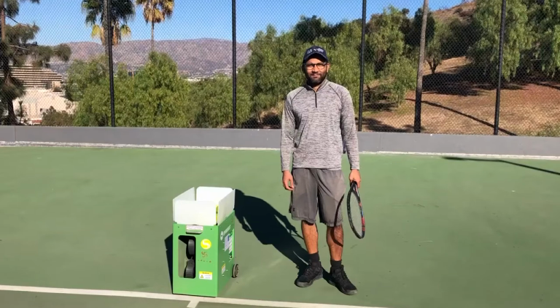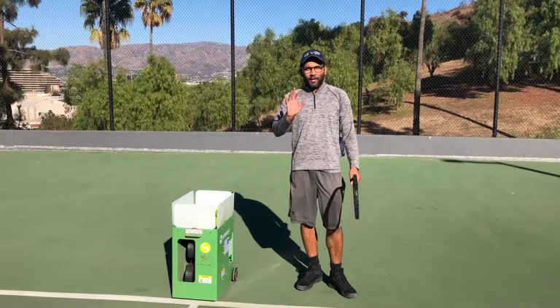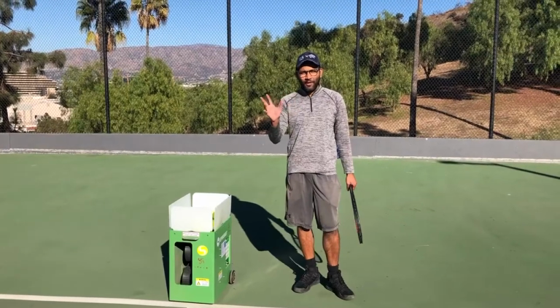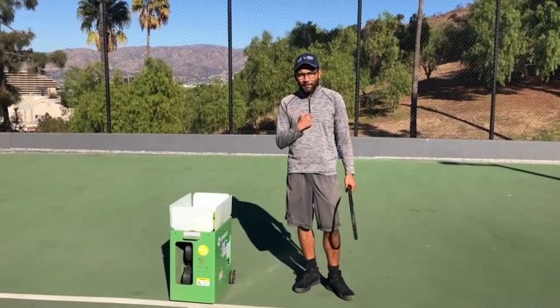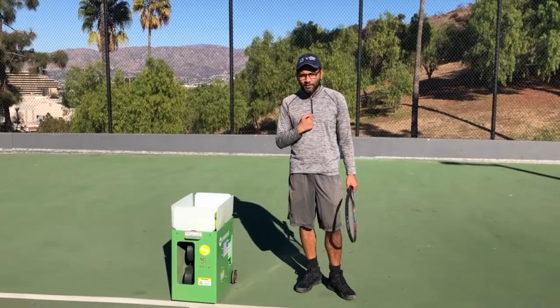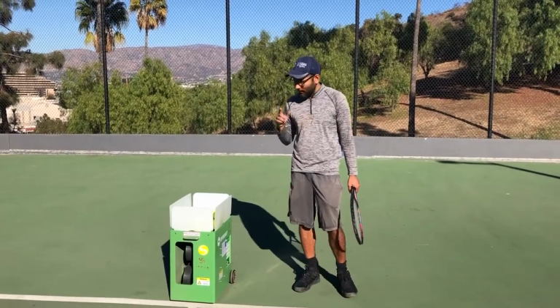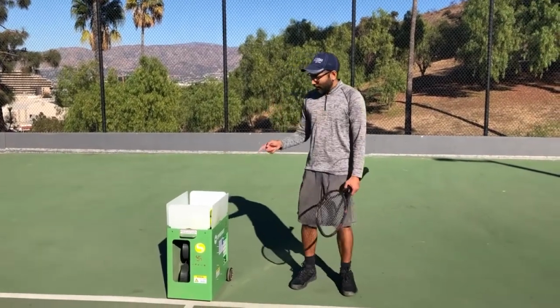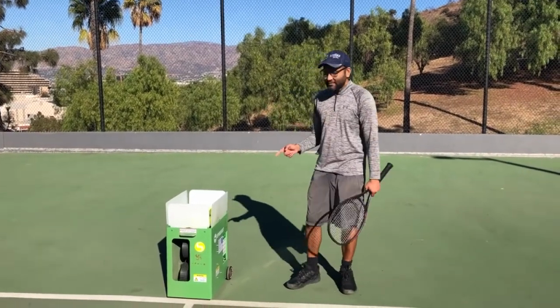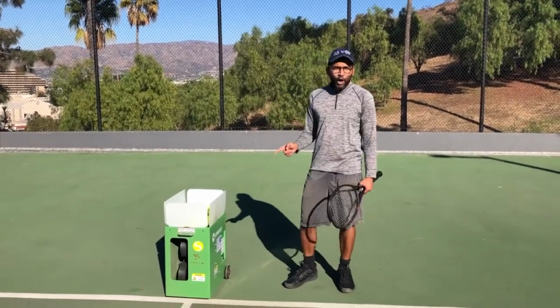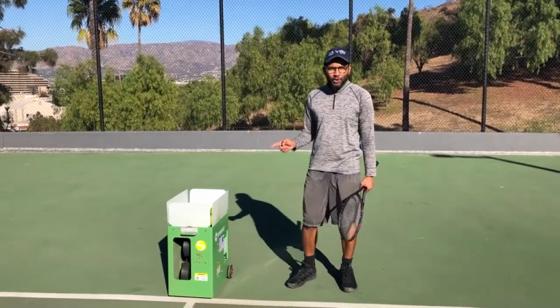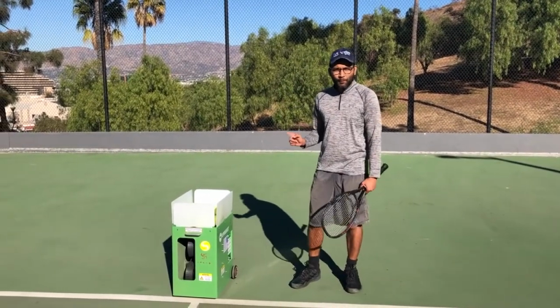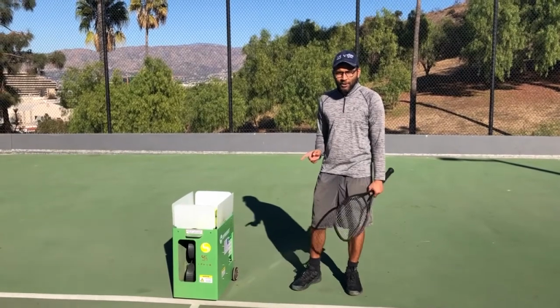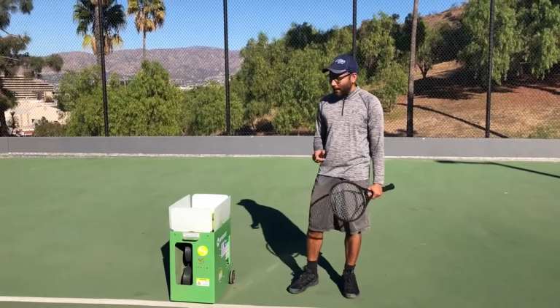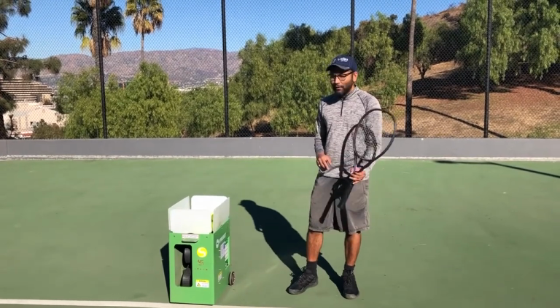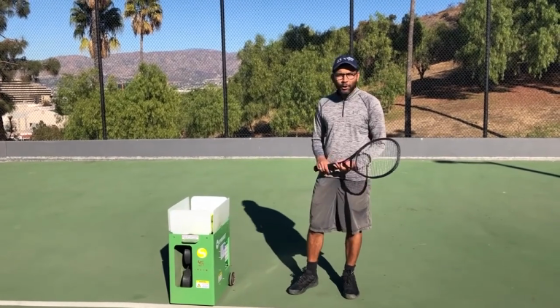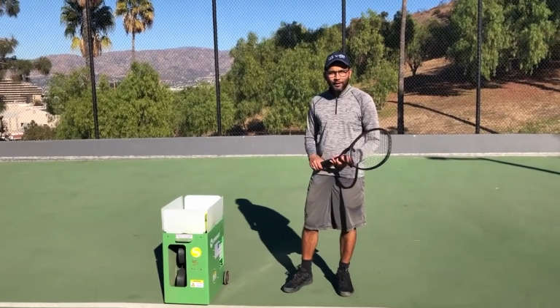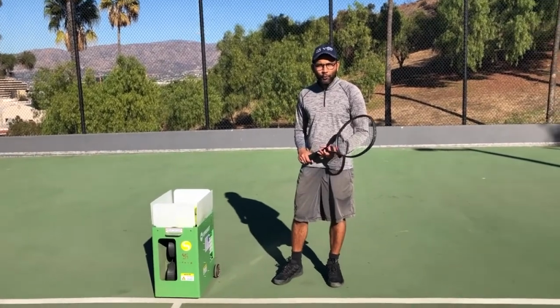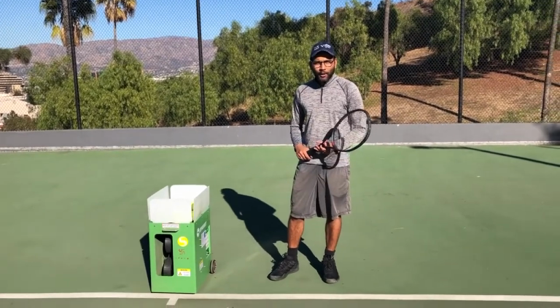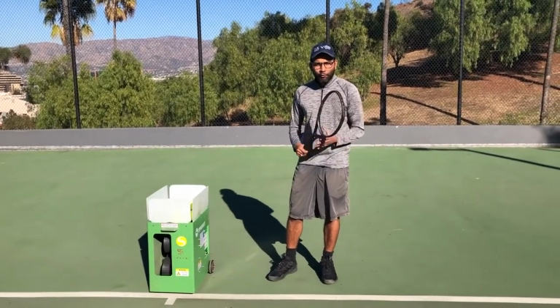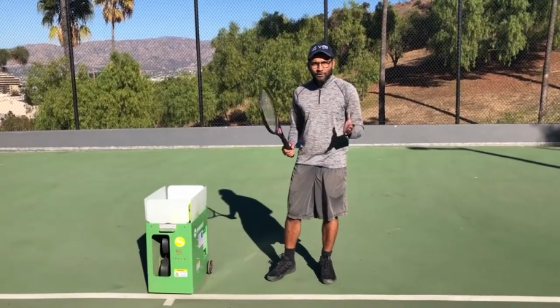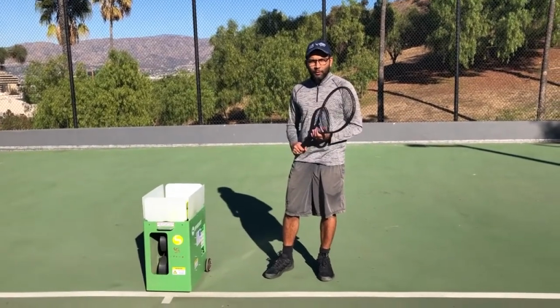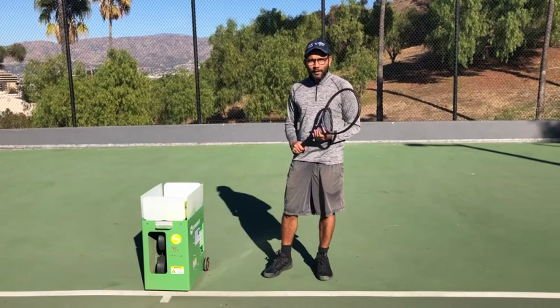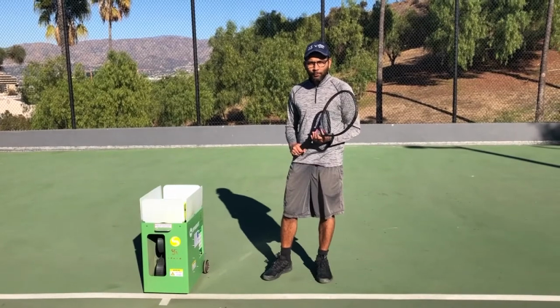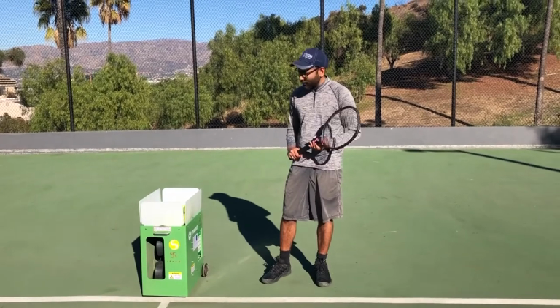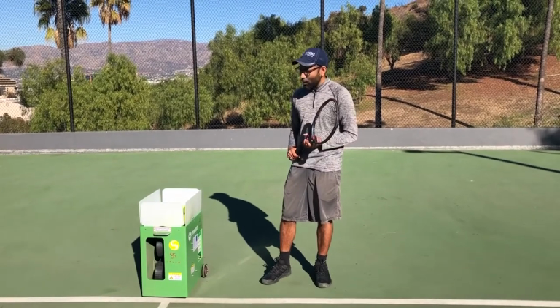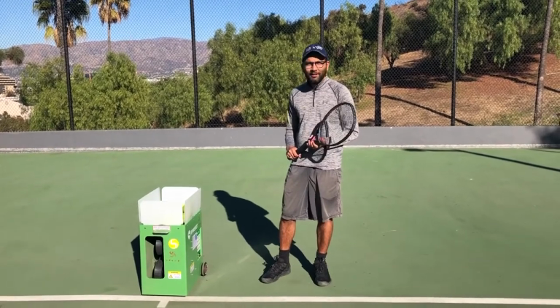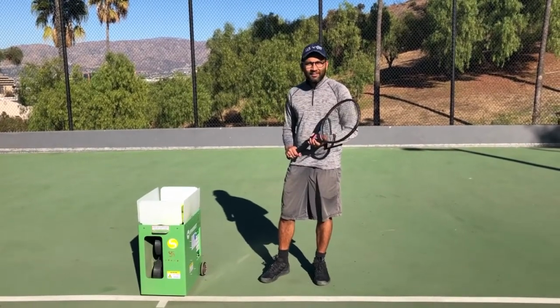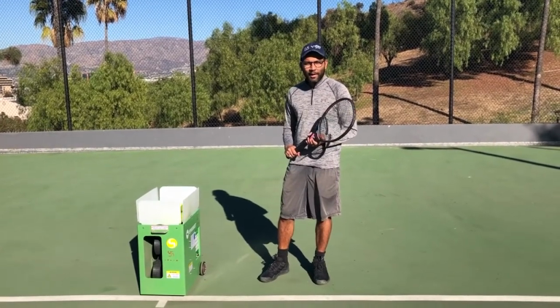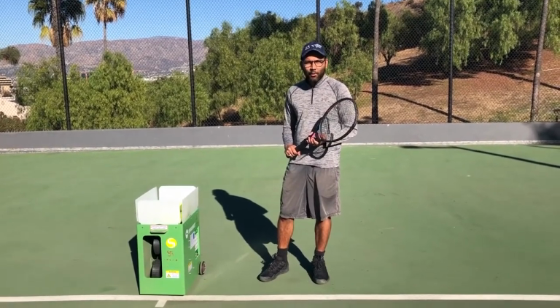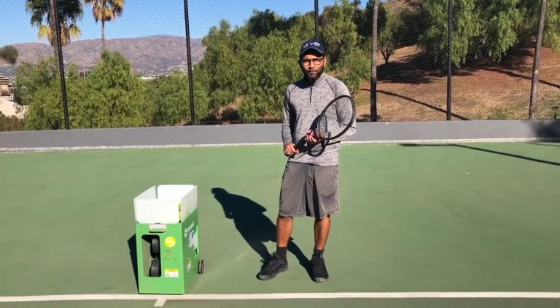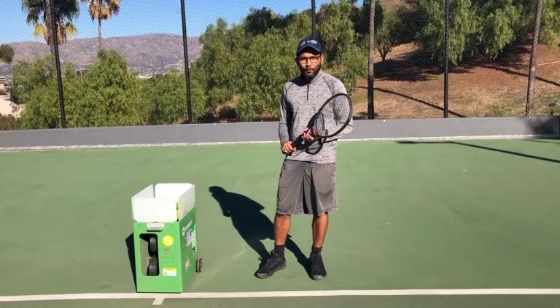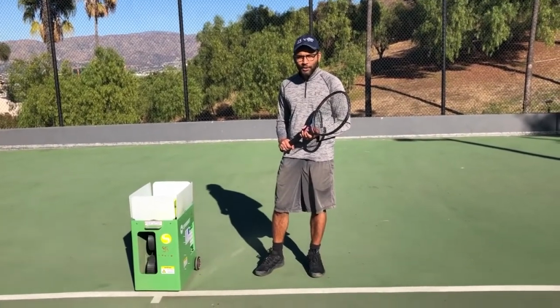Hello everyone, my name is Vatsal. I recently bought the Spinshot Player machine and I would like to do a quick review for you folks out there who are trying to buy a new tennis ball machine and trying to evaluate how good the Spinshot Player machine is.